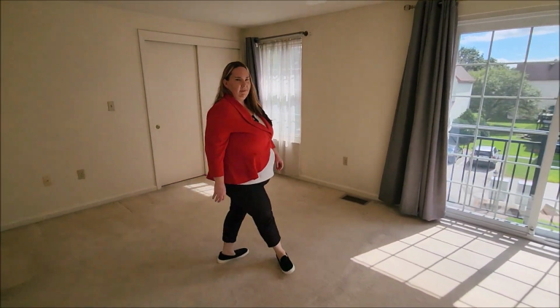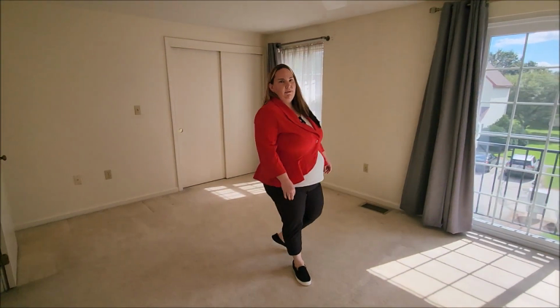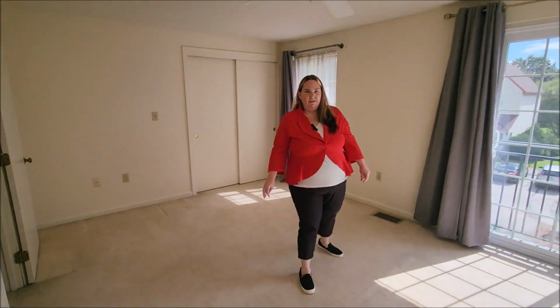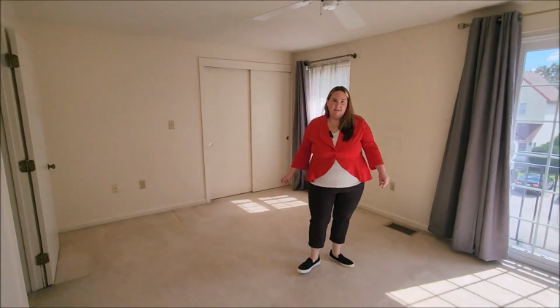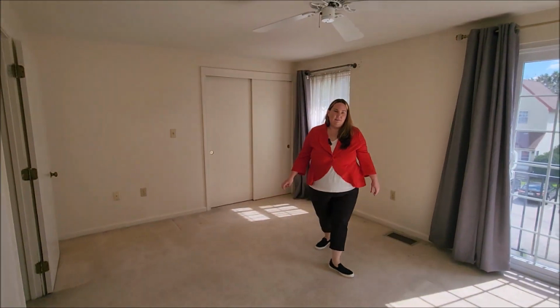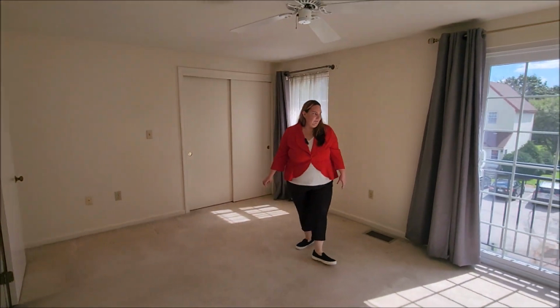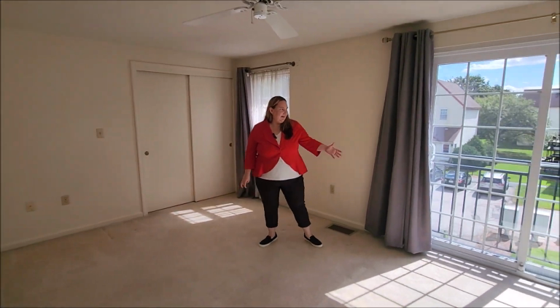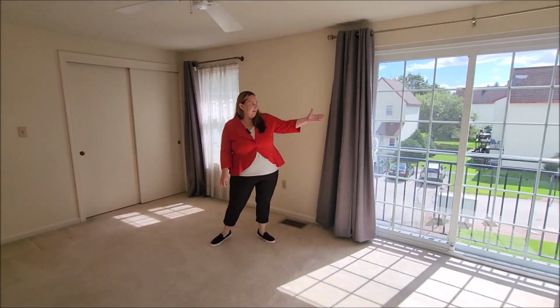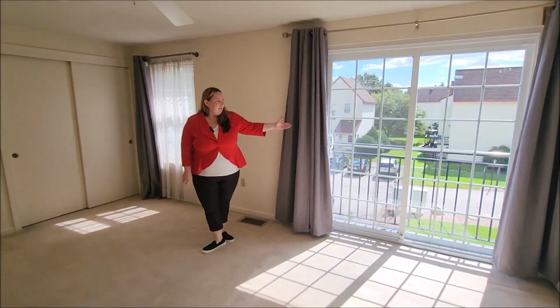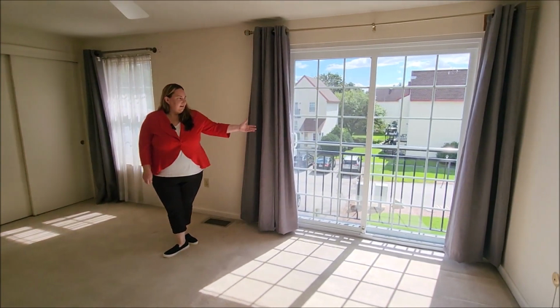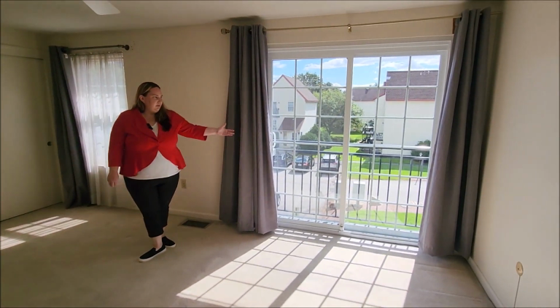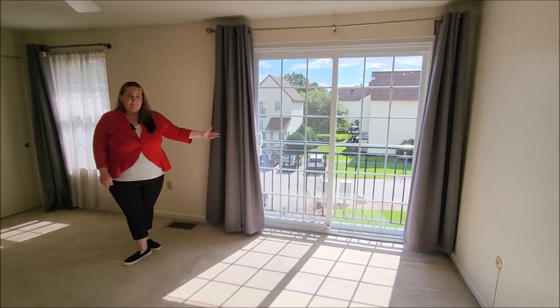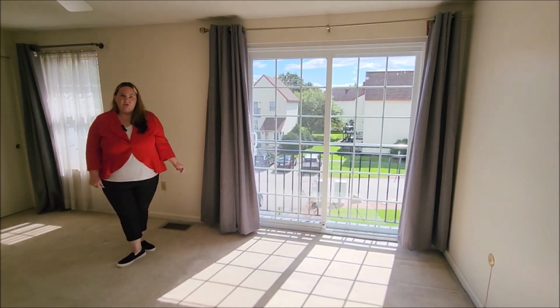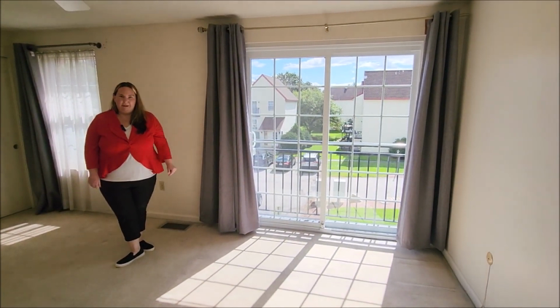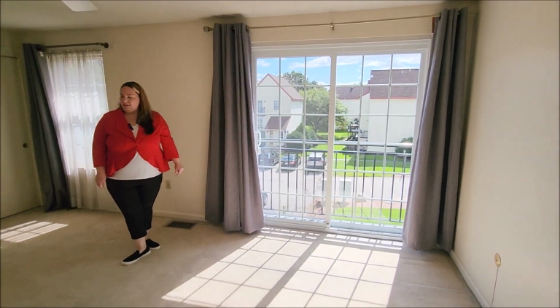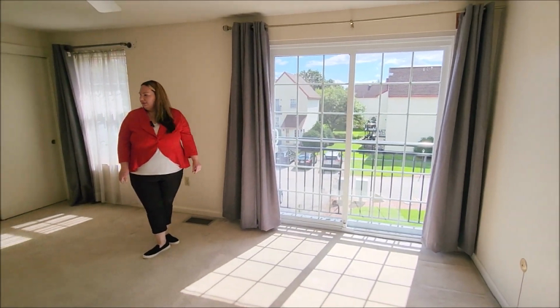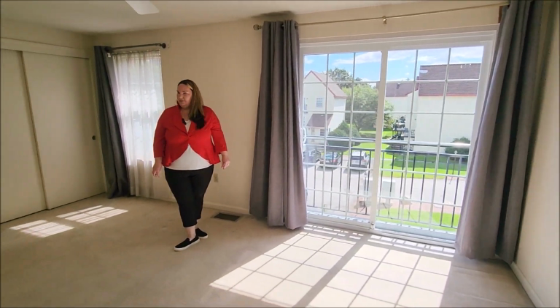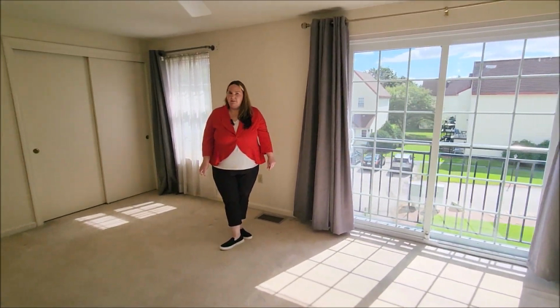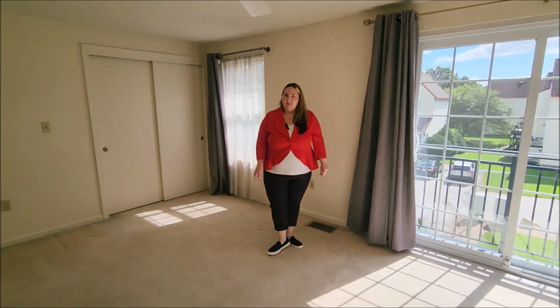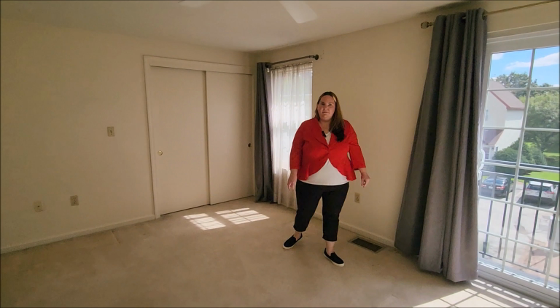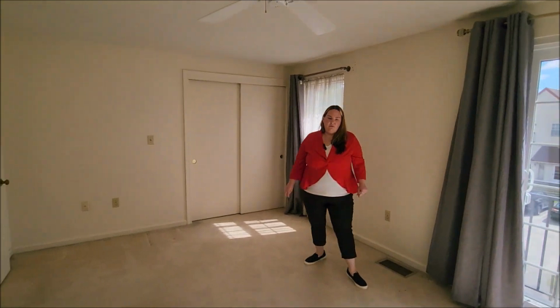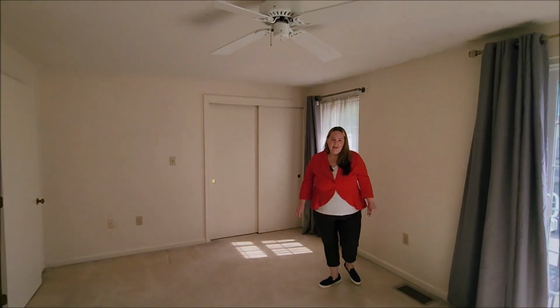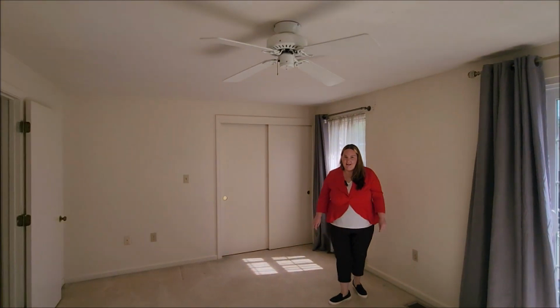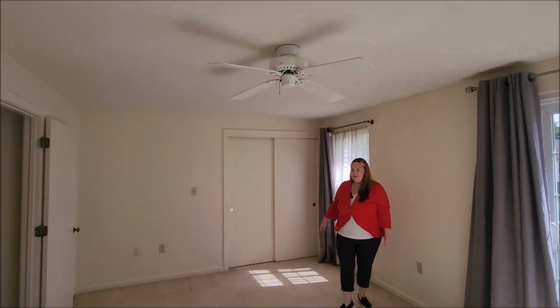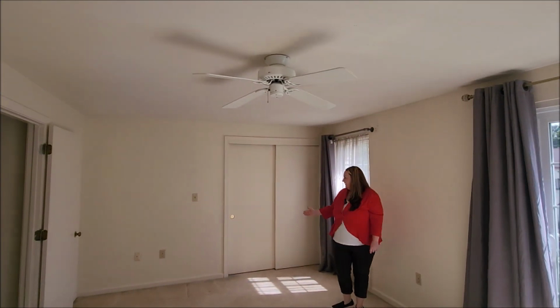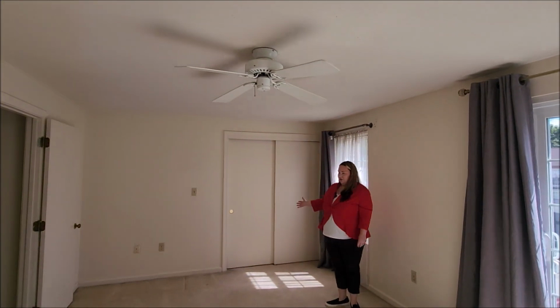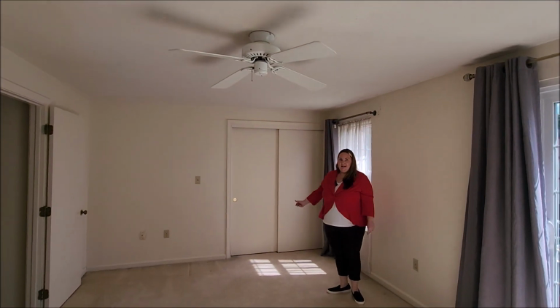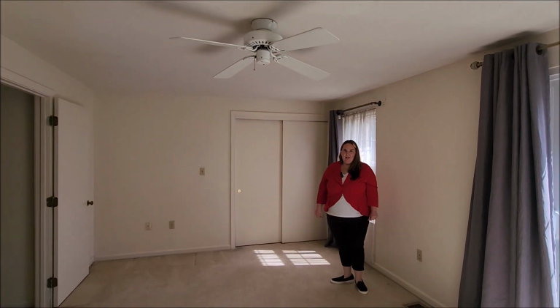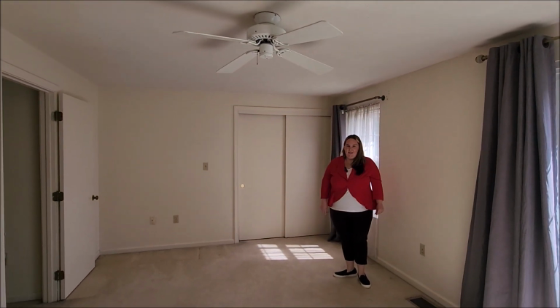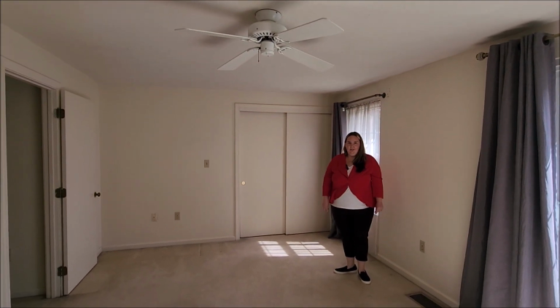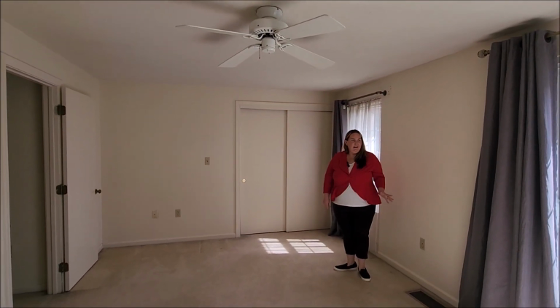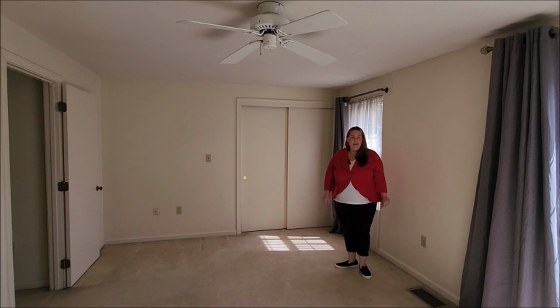And here we are in the second bedroom. You have sliding doors opening up to your Juliet balcony, a ceiling fan overhead, and another very generous sized closet in here. Lots of natural light.